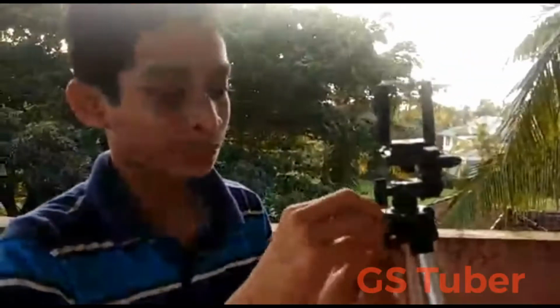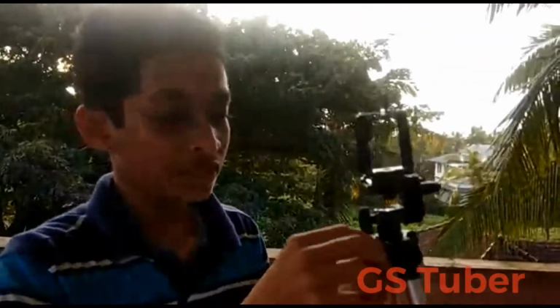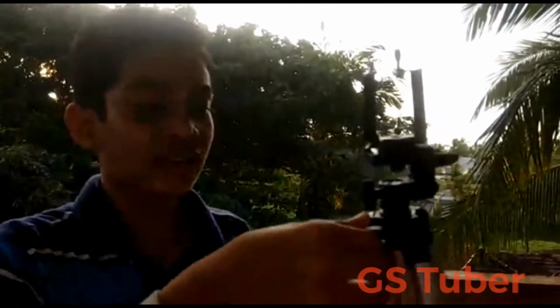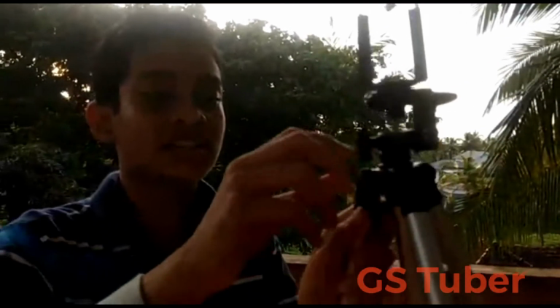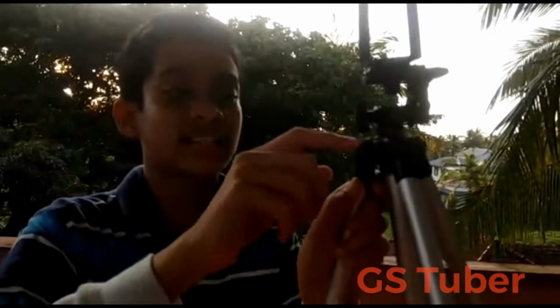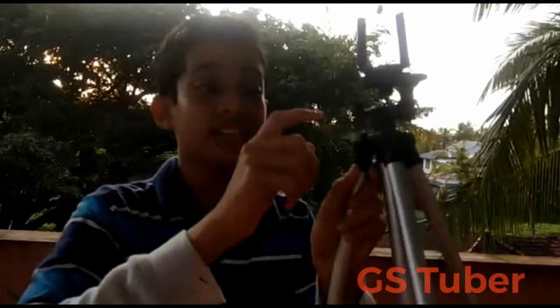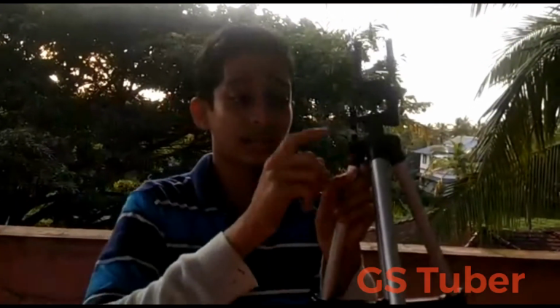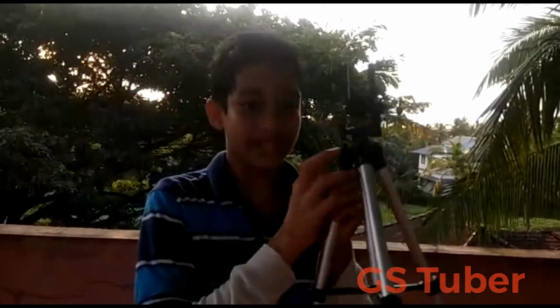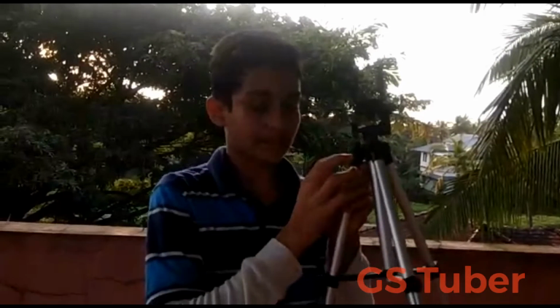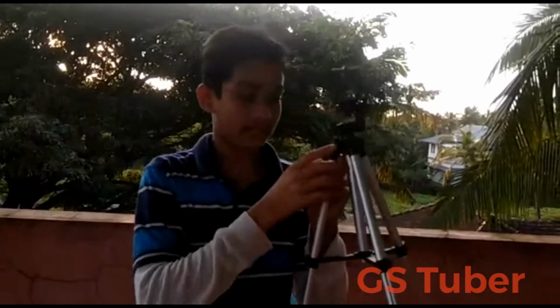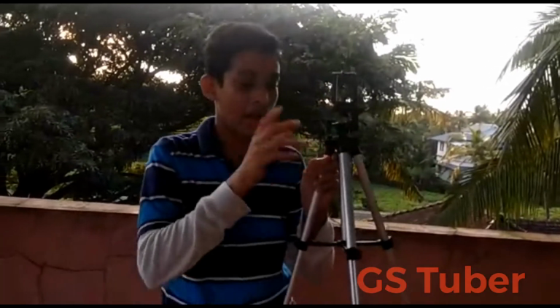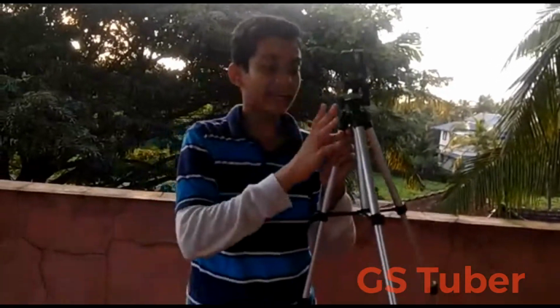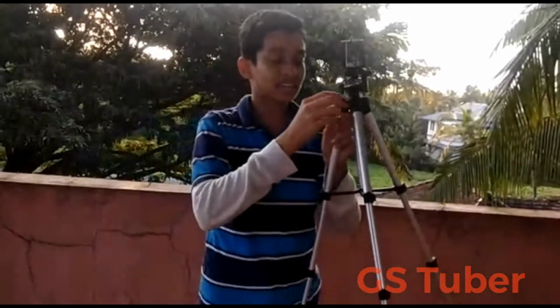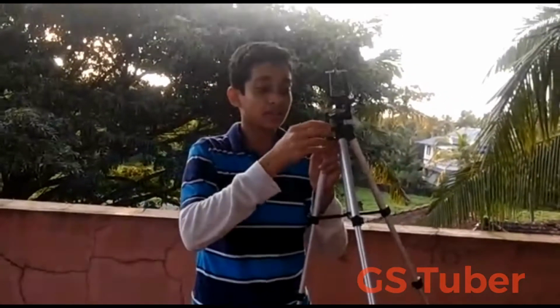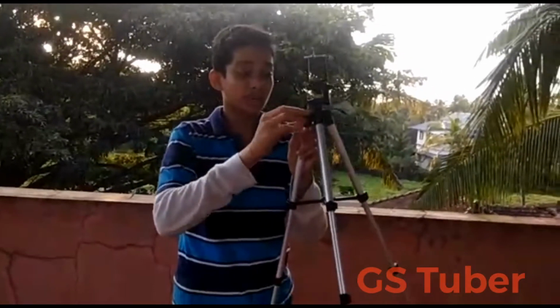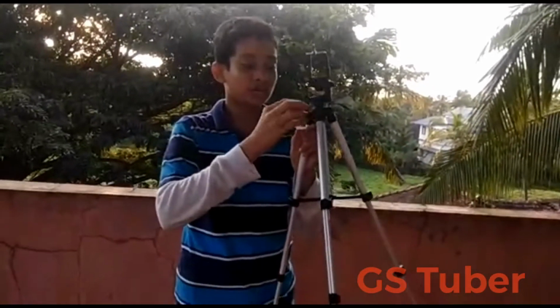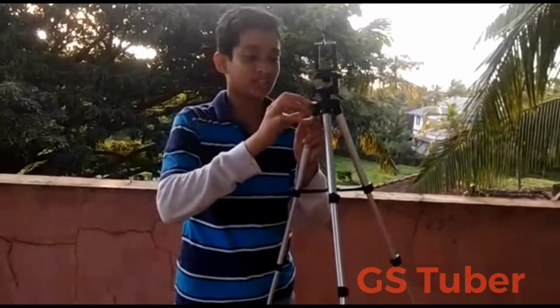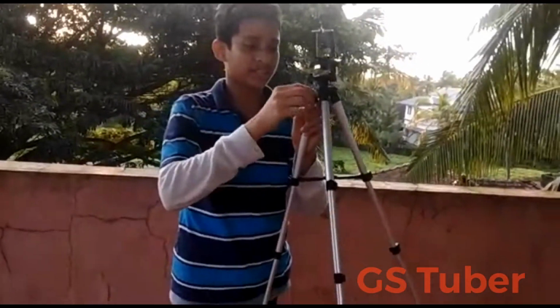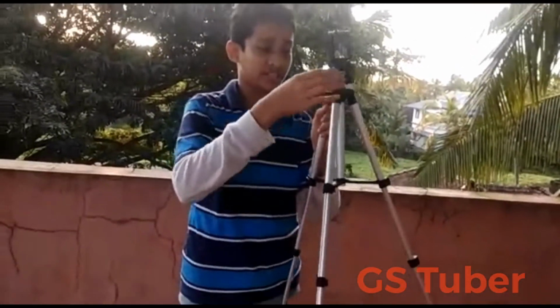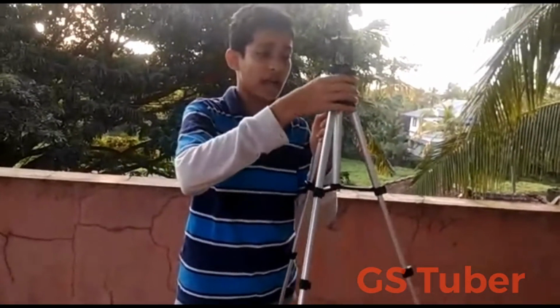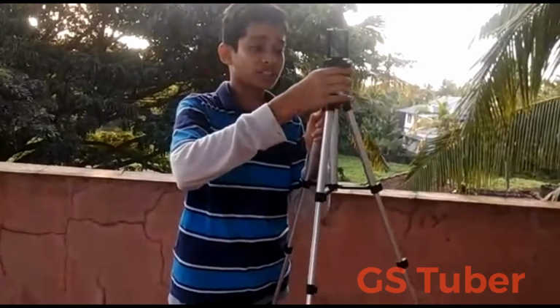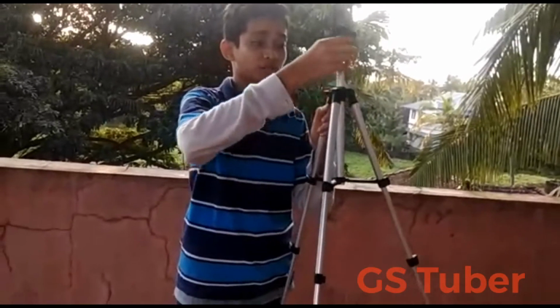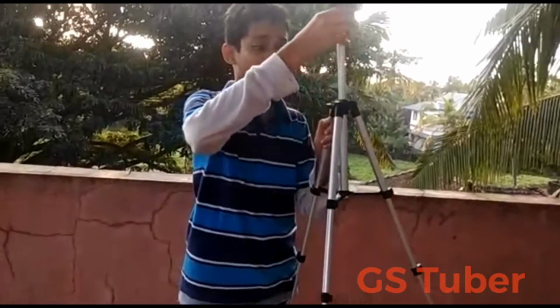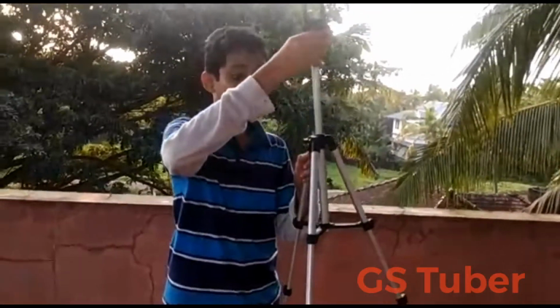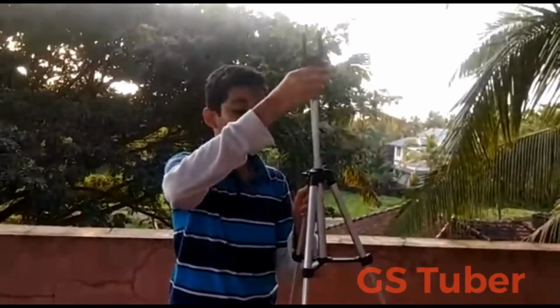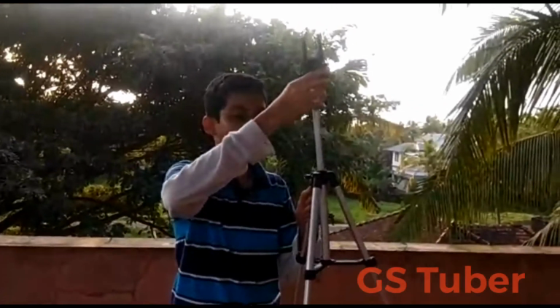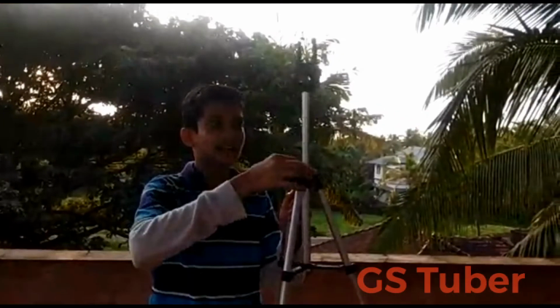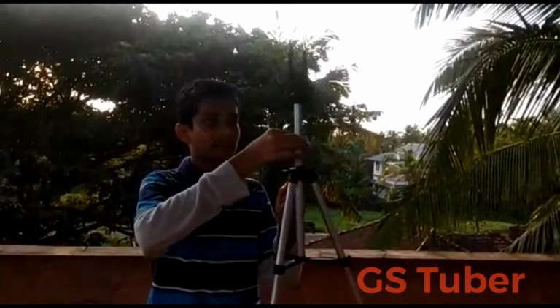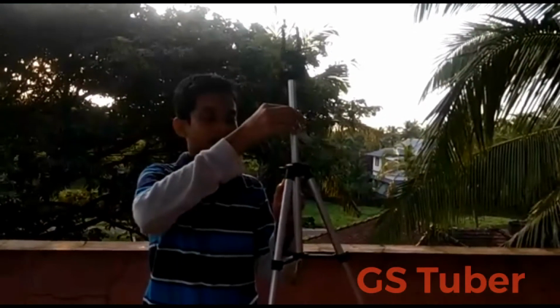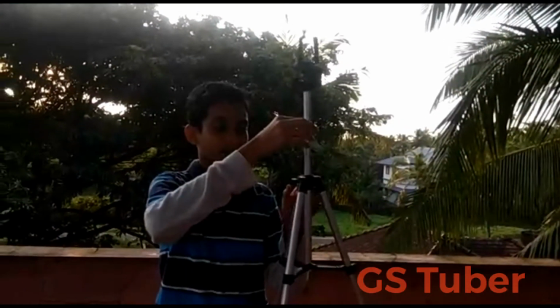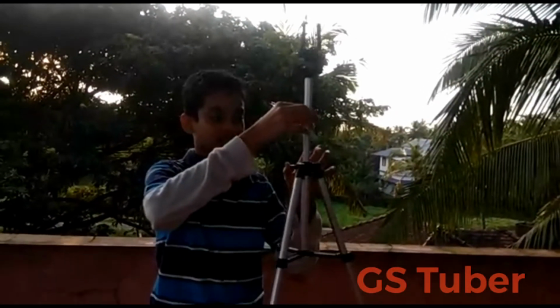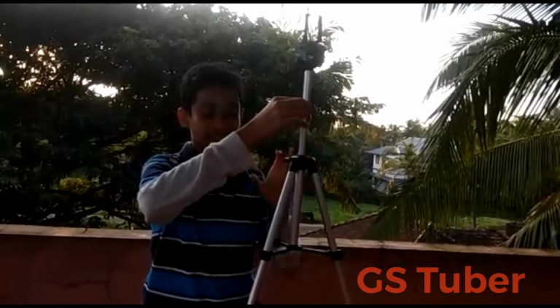Here you can use the tighten. That's why we use the tighten. If you don't need it, you can use it. So this is the maximum tighten. This is the tripod.